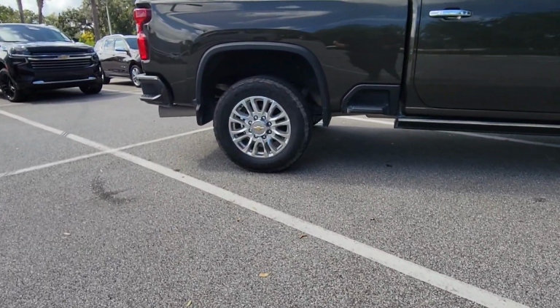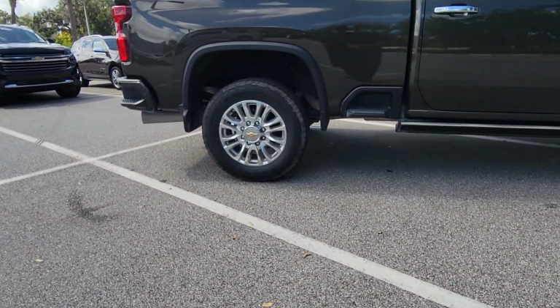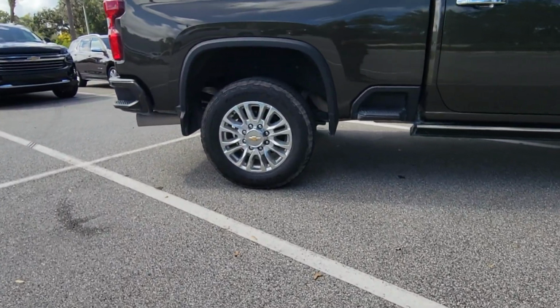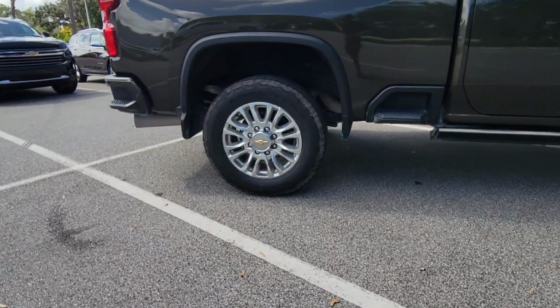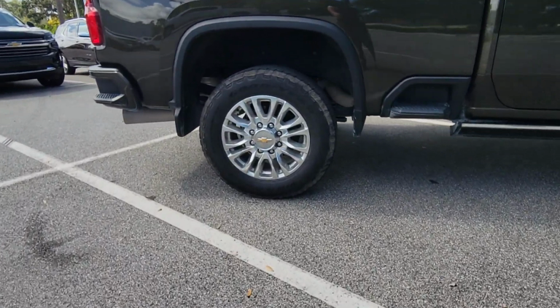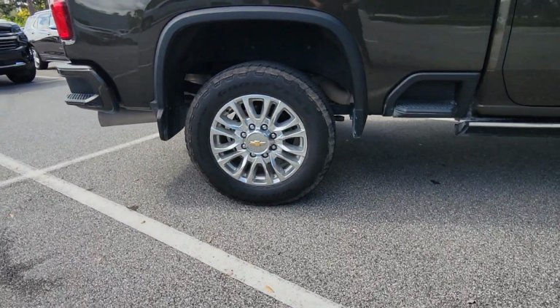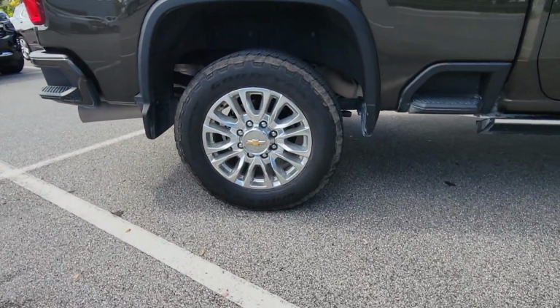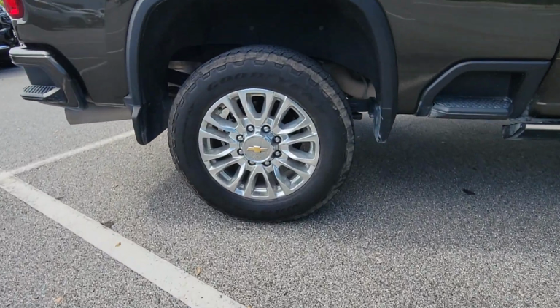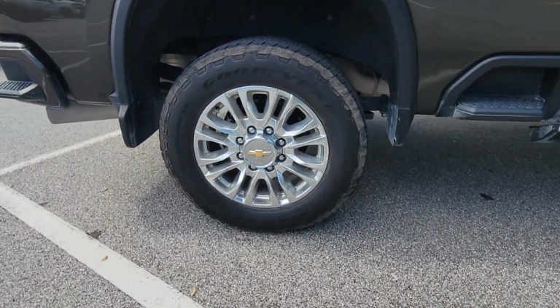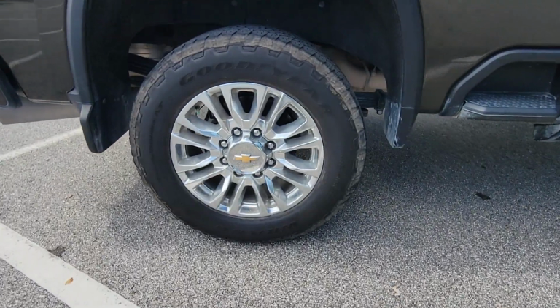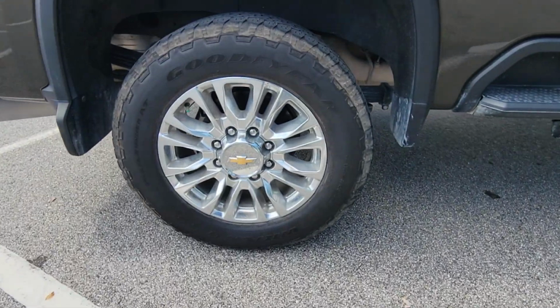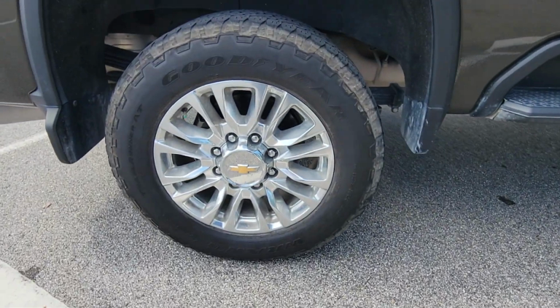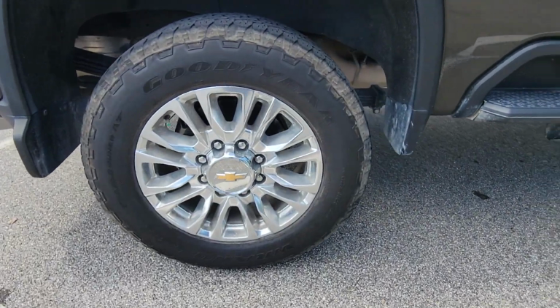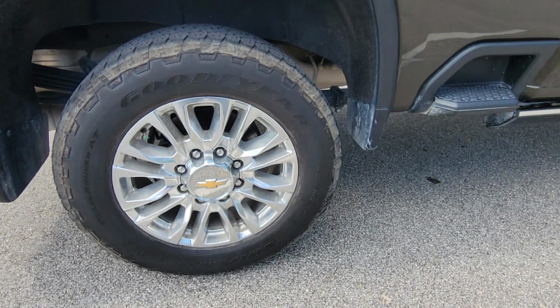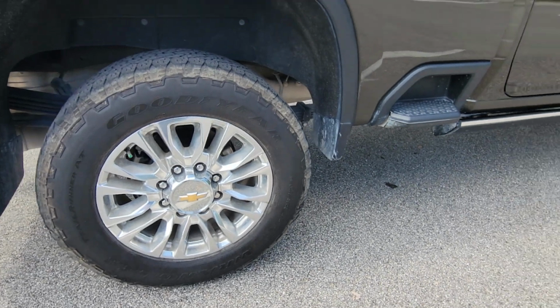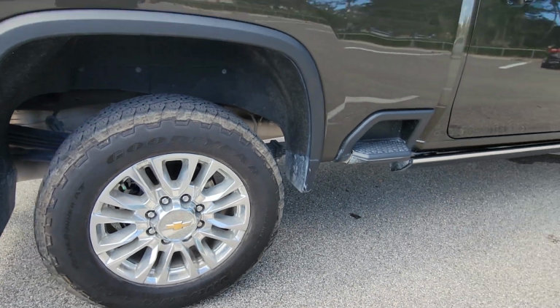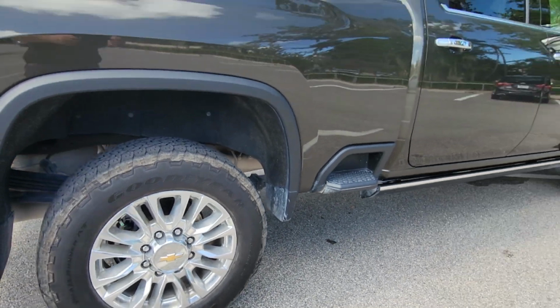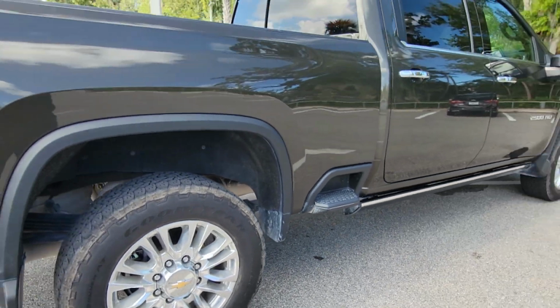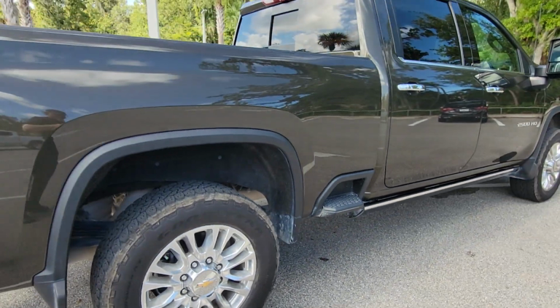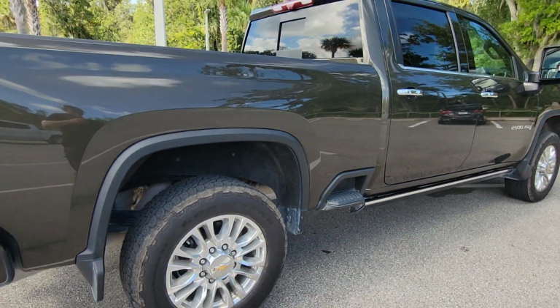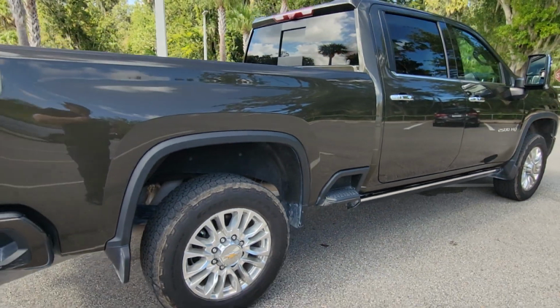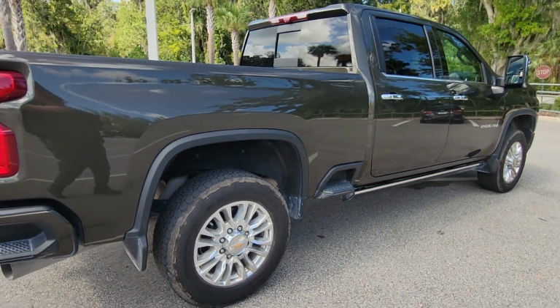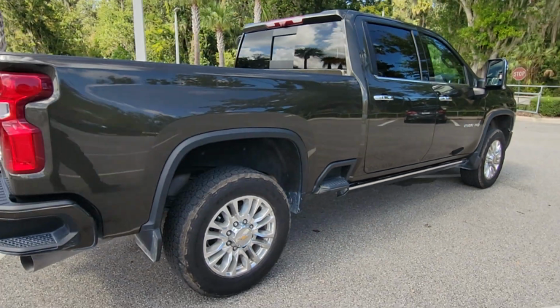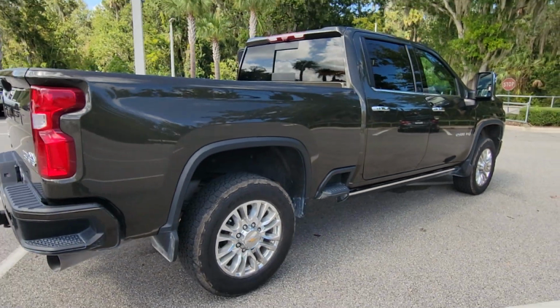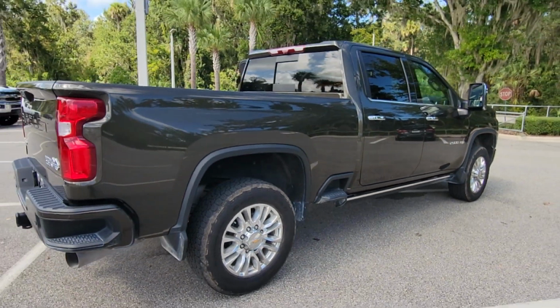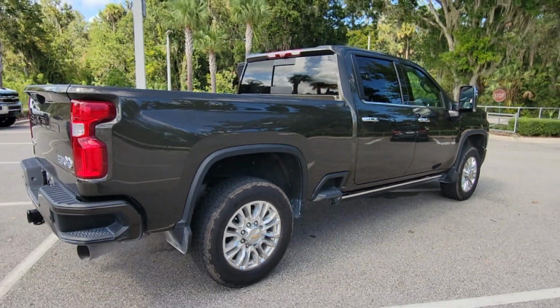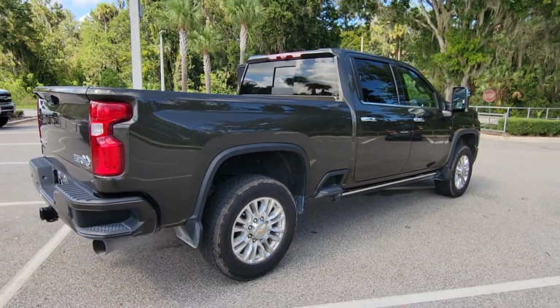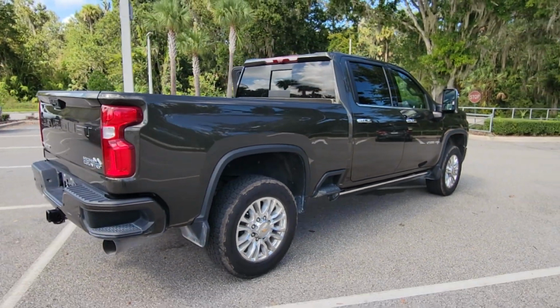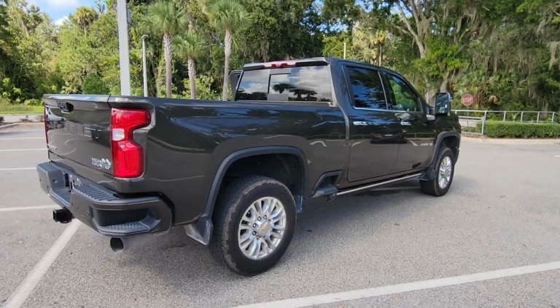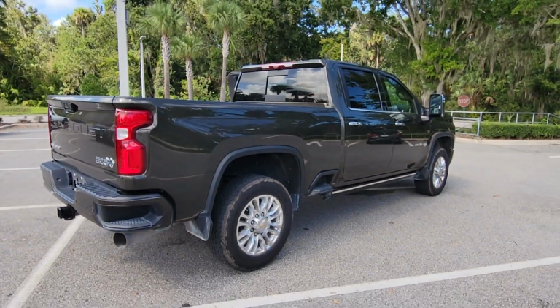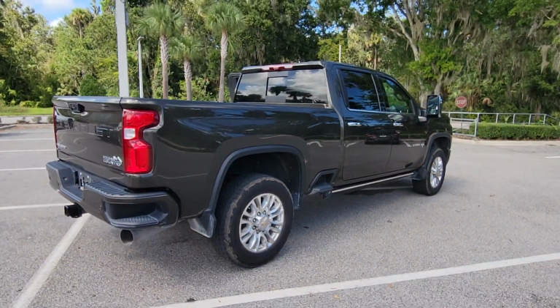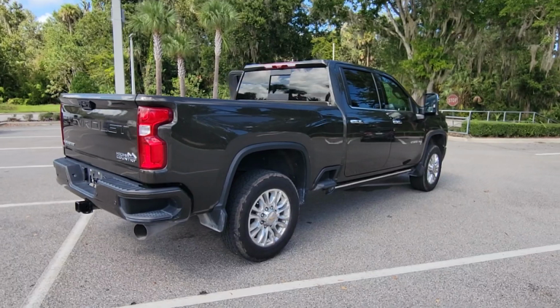The all-new Chevrolet Silverado — the full-size pickup with a heritage of strength and dependability, improved bed design, and expanded cargo capacity.